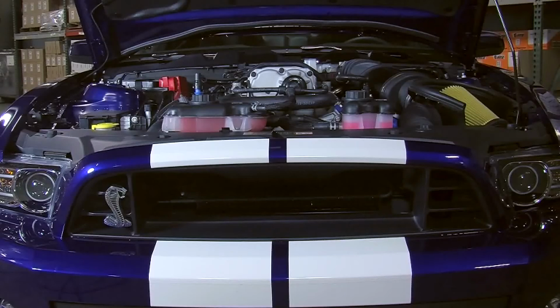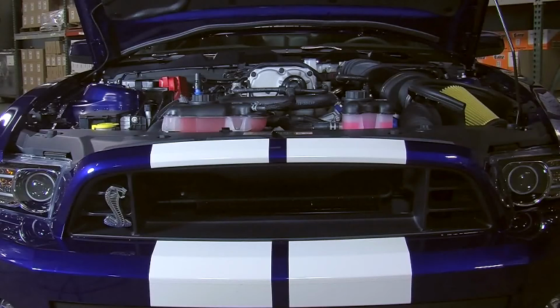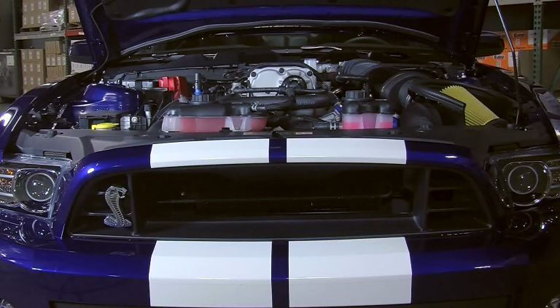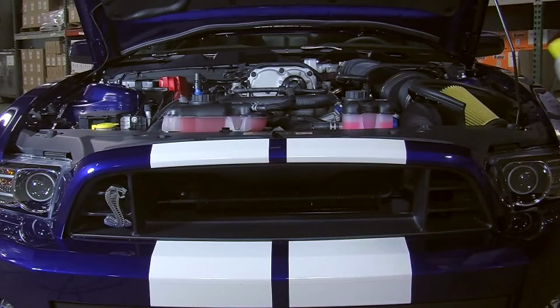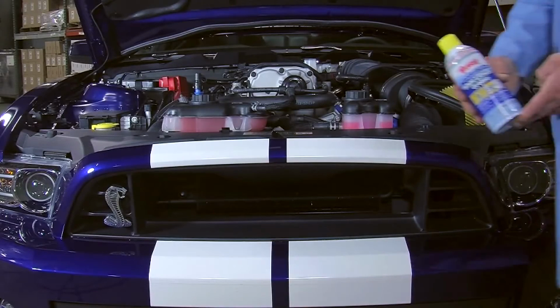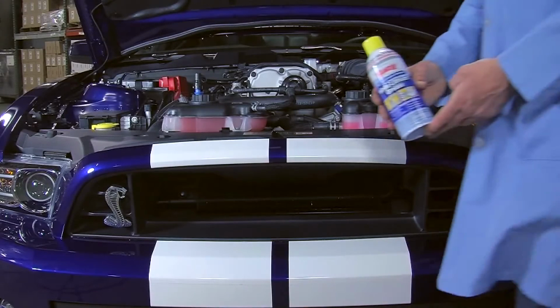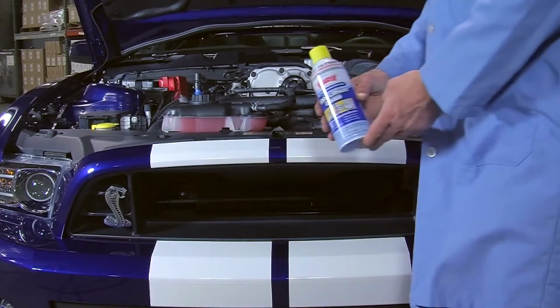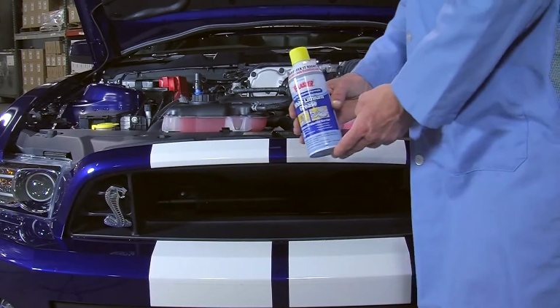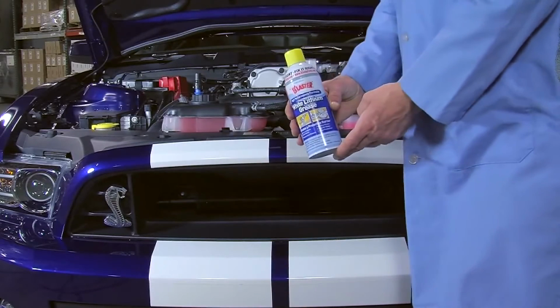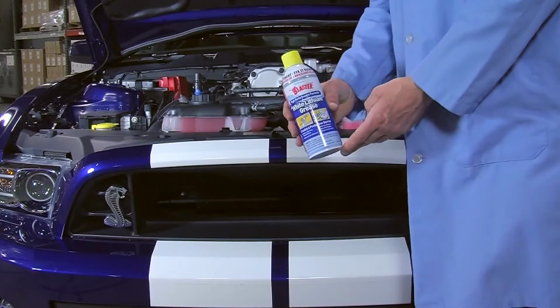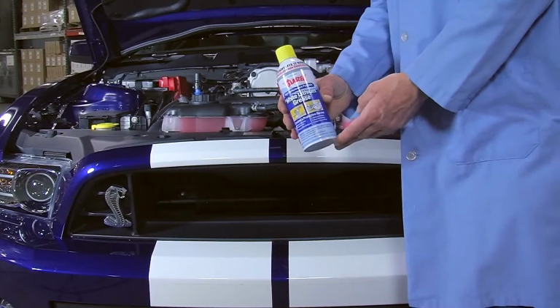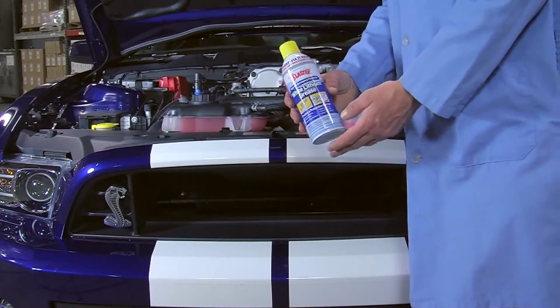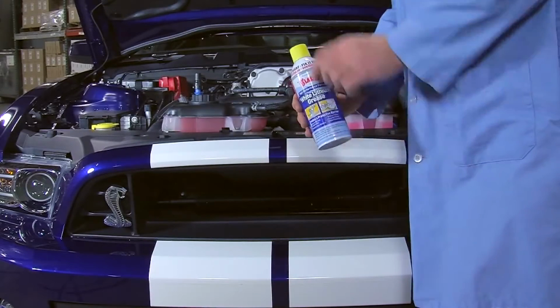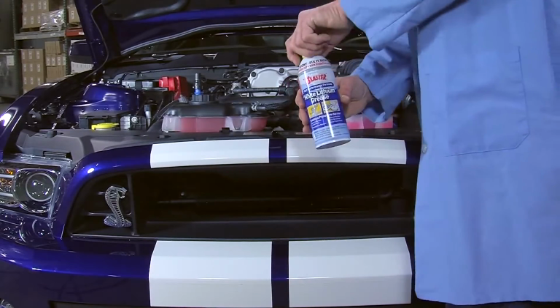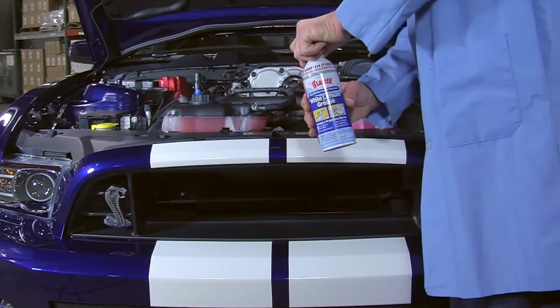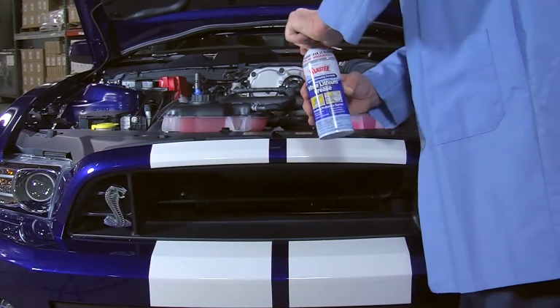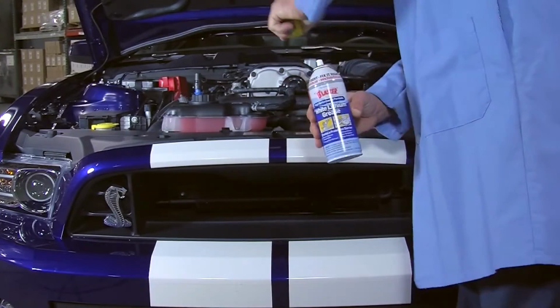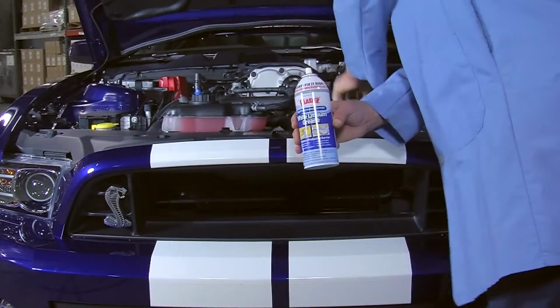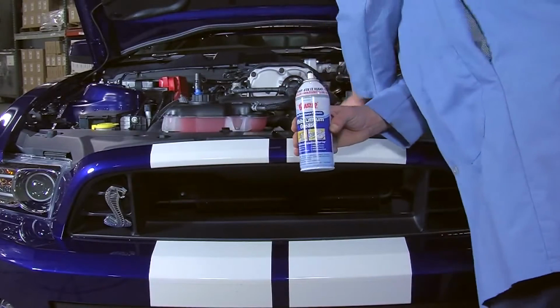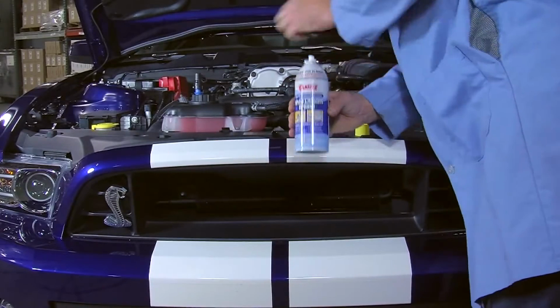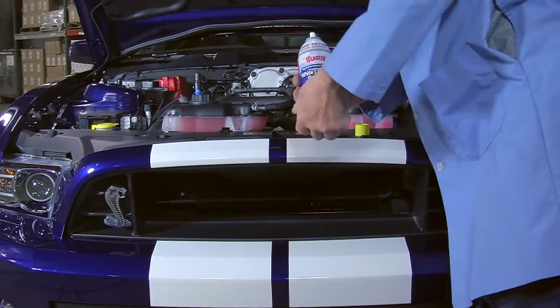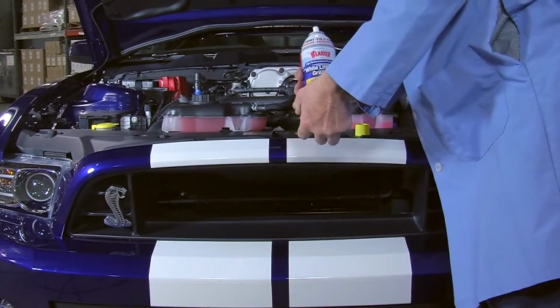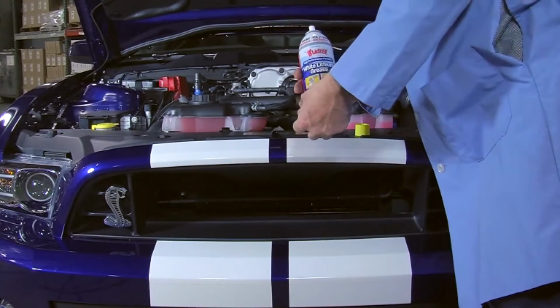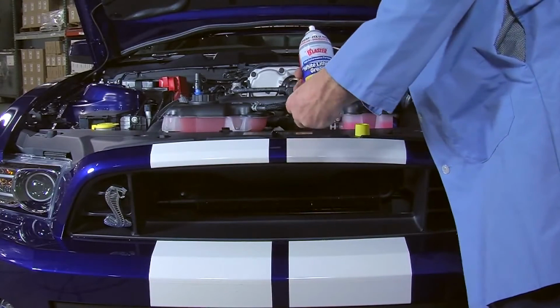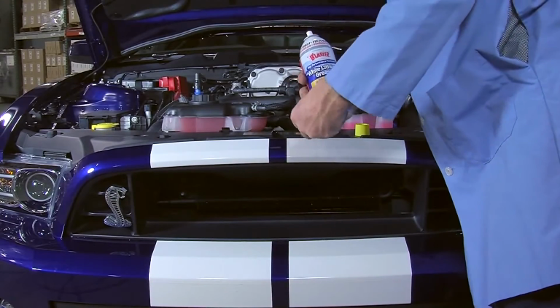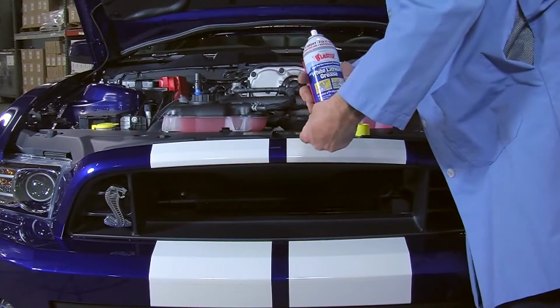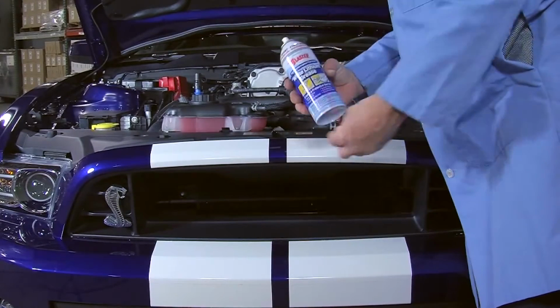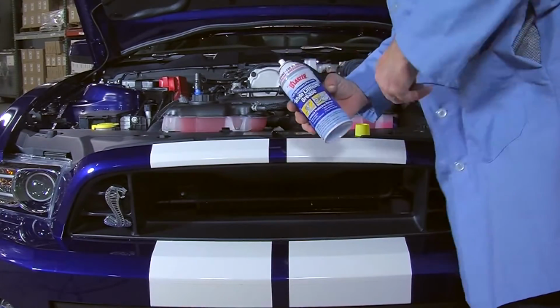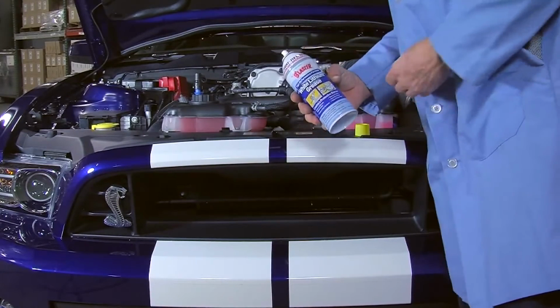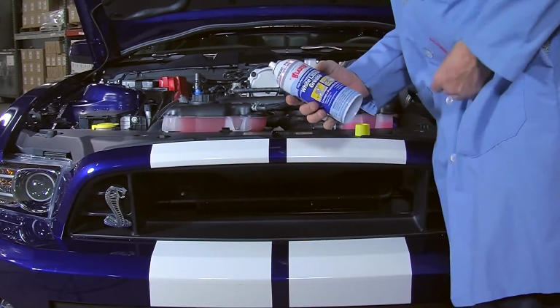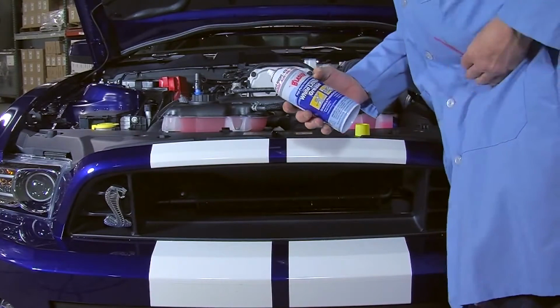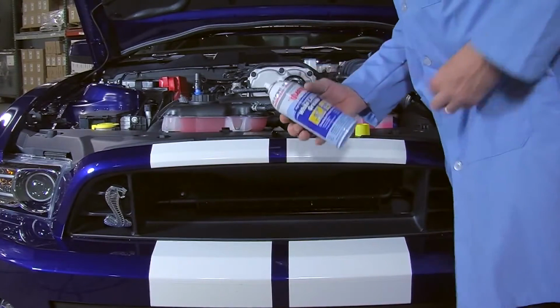You can find many uses for Blaster's White Lithium Grease. It comes with a common red extension straw, which helps pinpoint the application and reduce overspray.